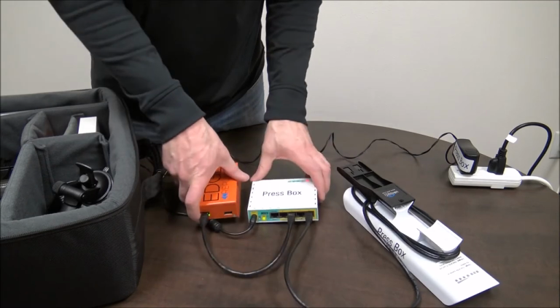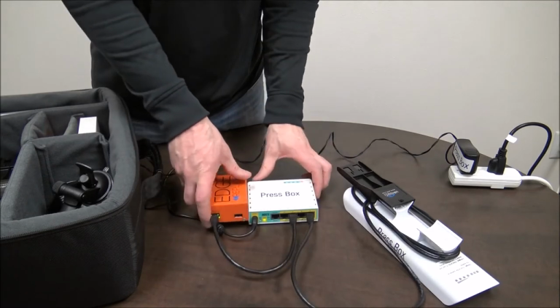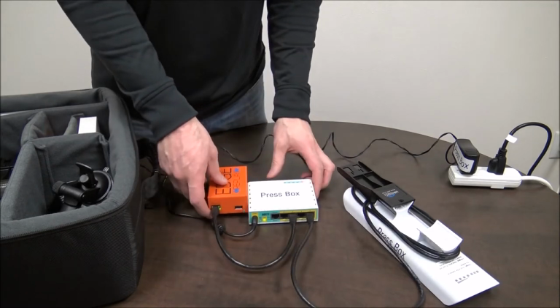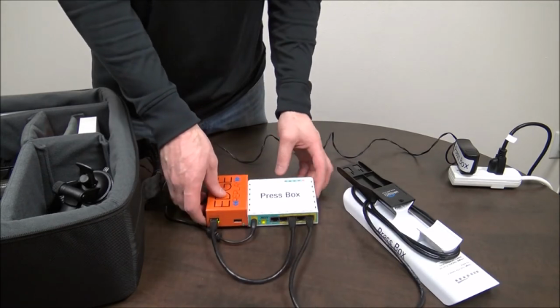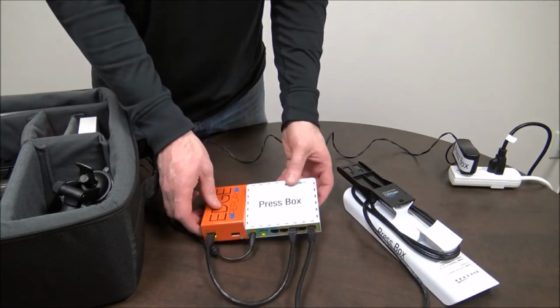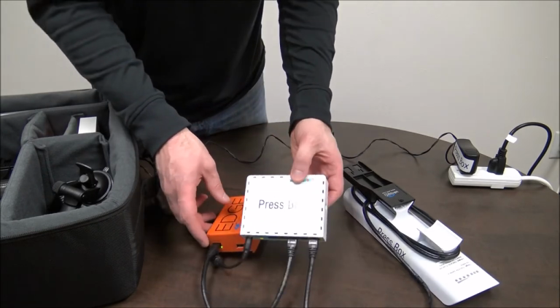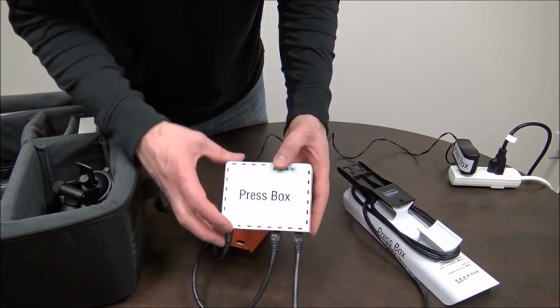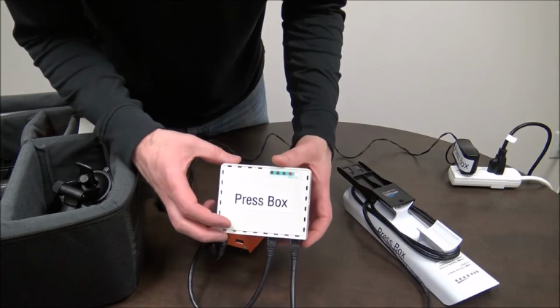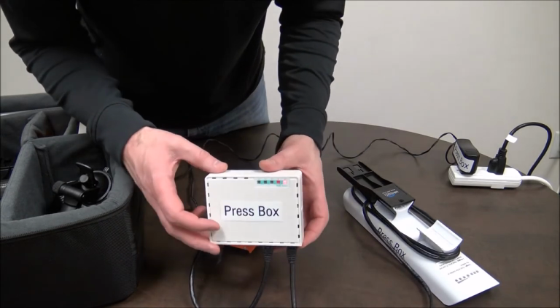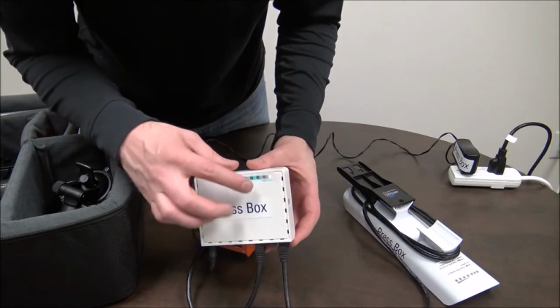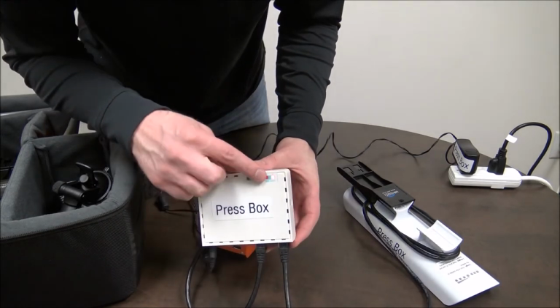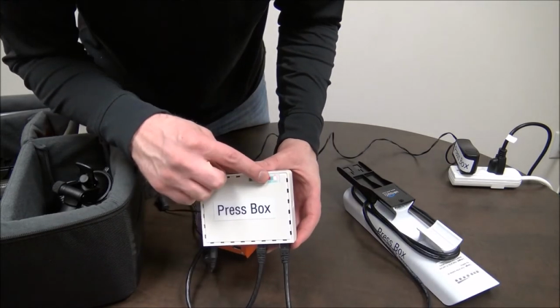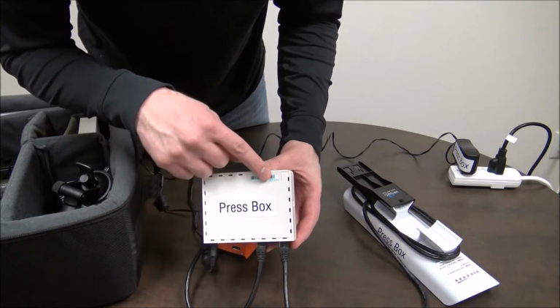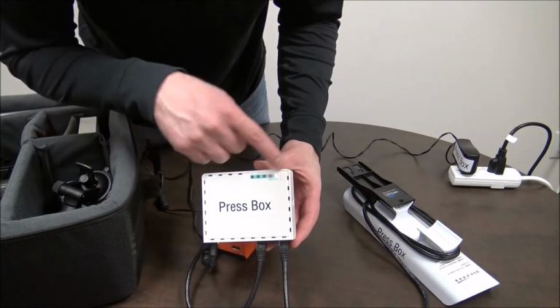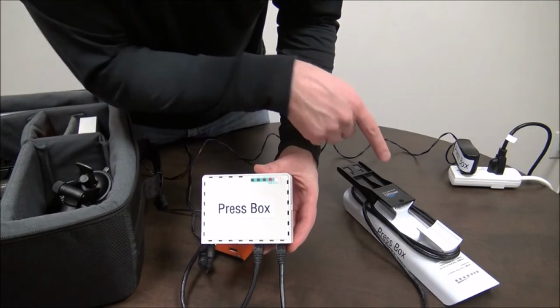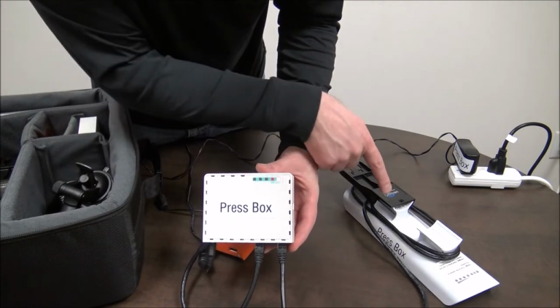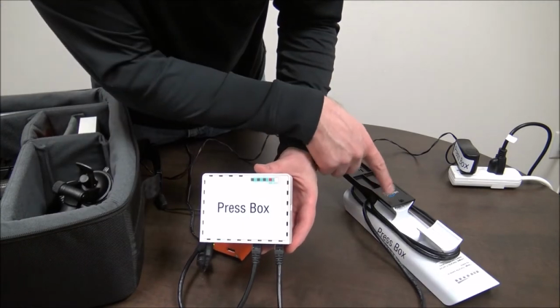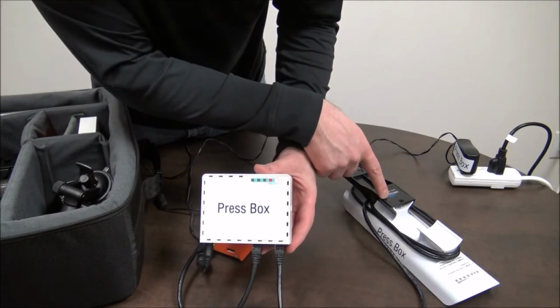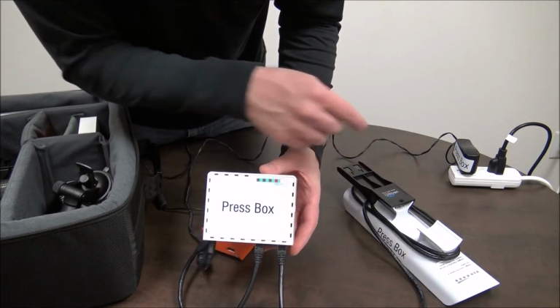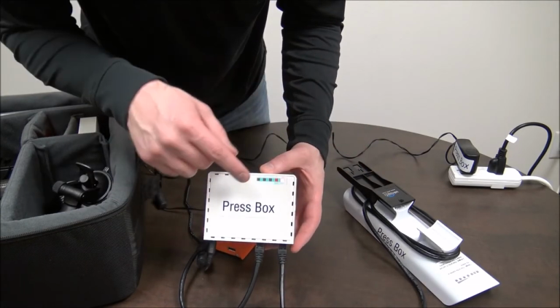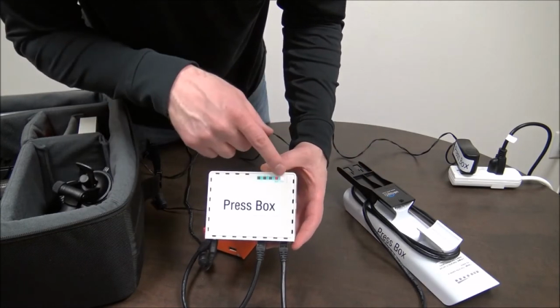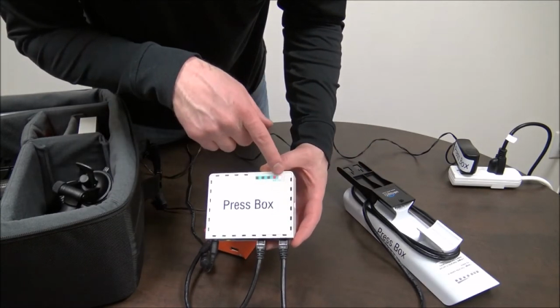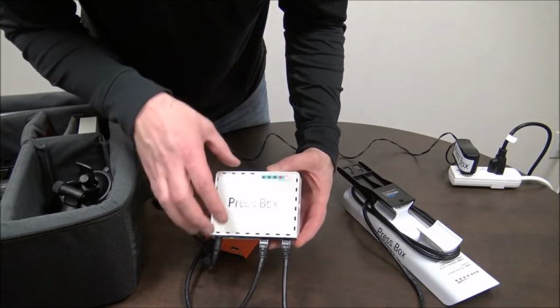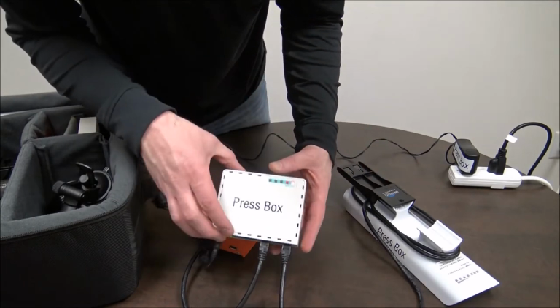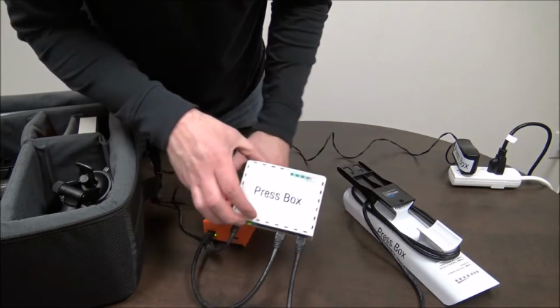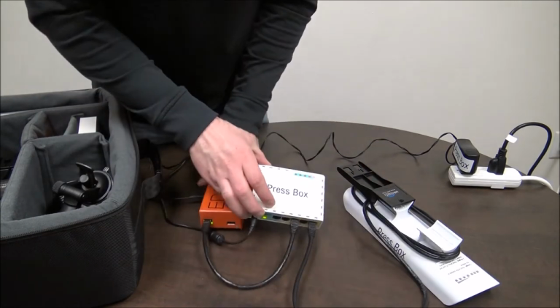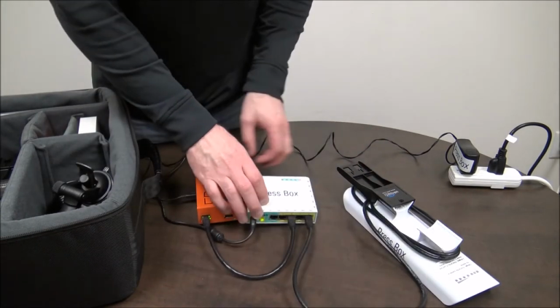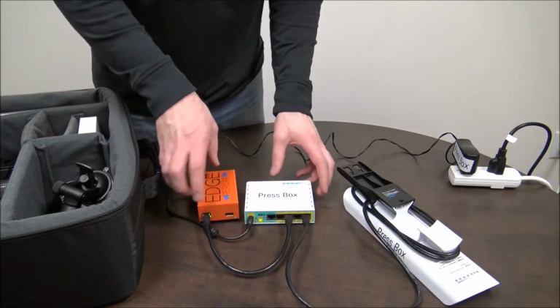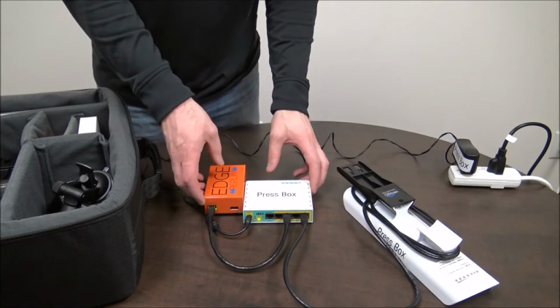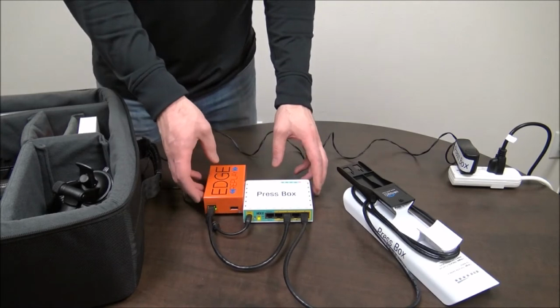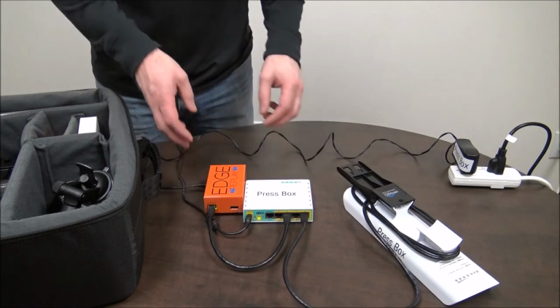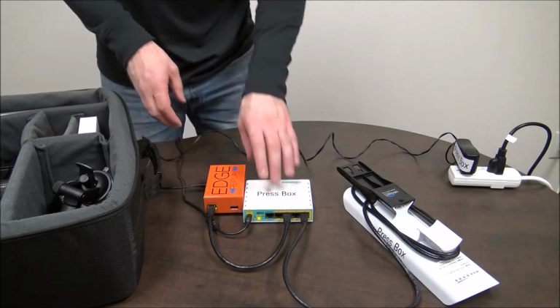One quick note: you'll see a red light on the port where the antenna is plugged in — in this case it's port five. That is just indicating that that port is giving something power. There's nothing wrong with it.